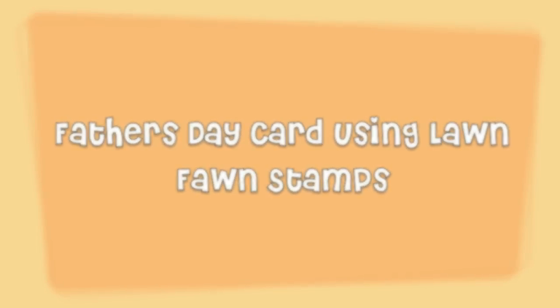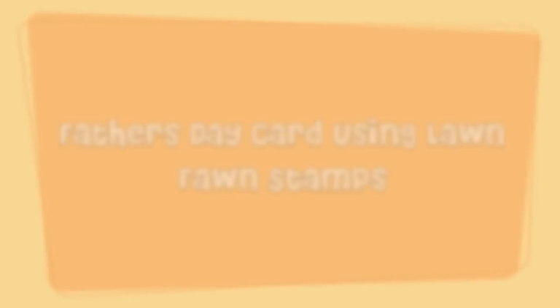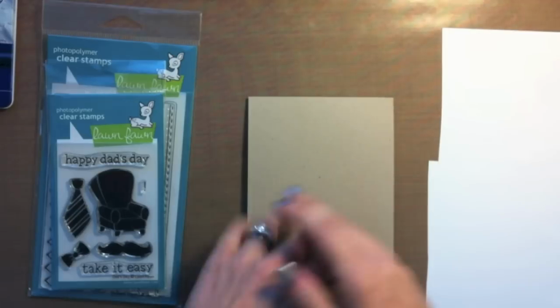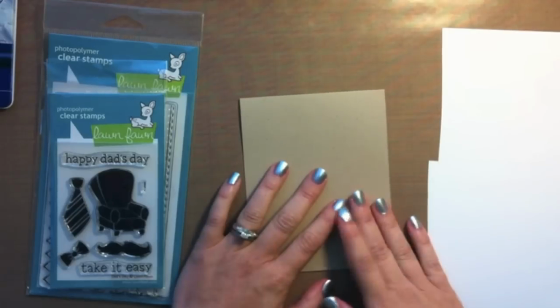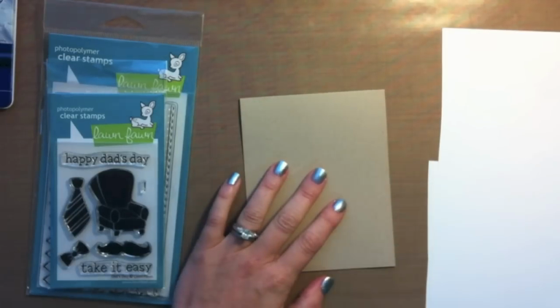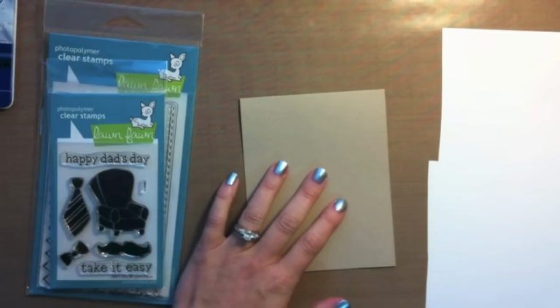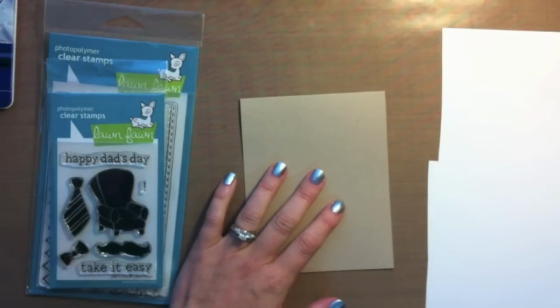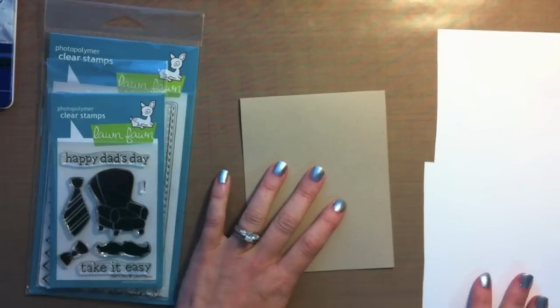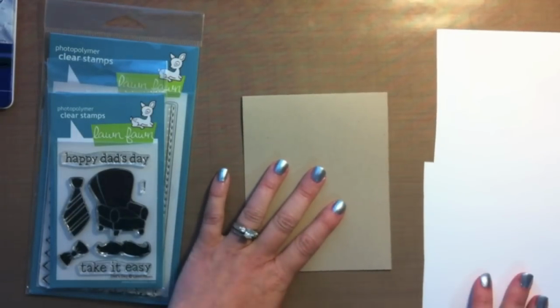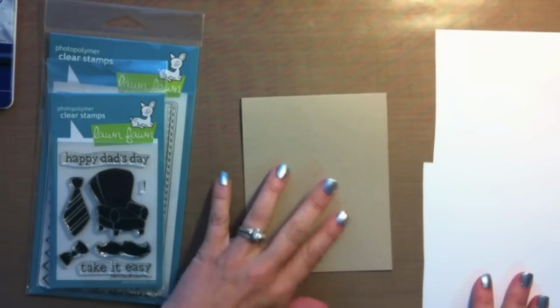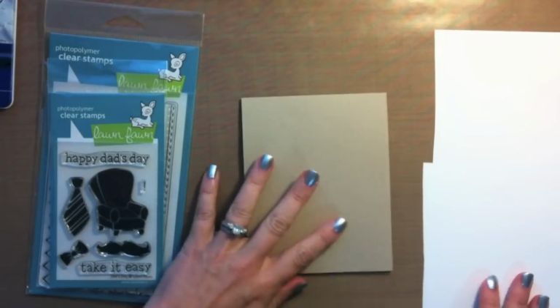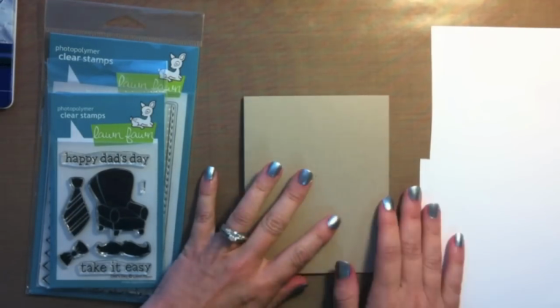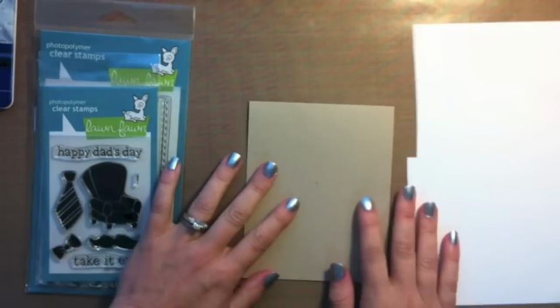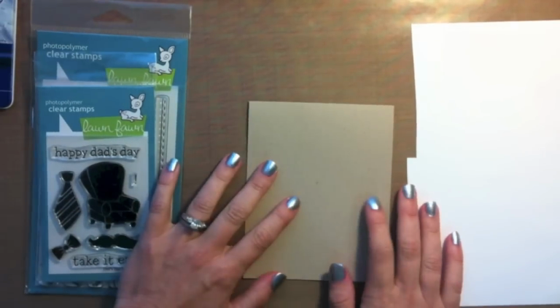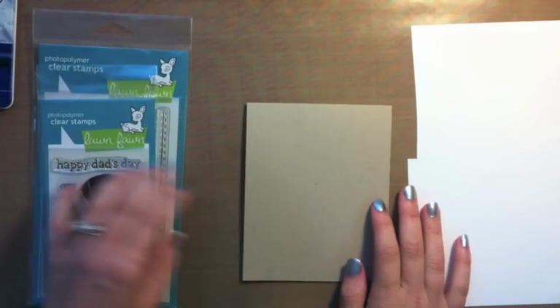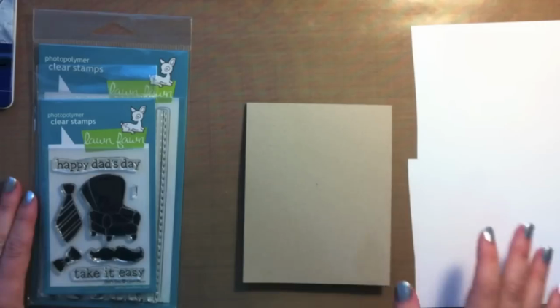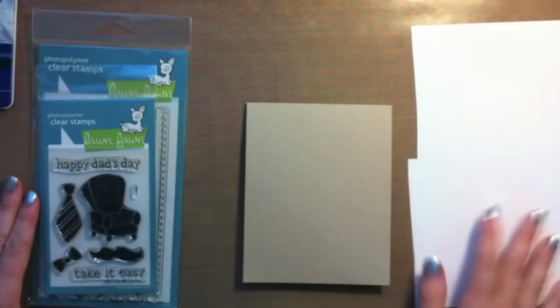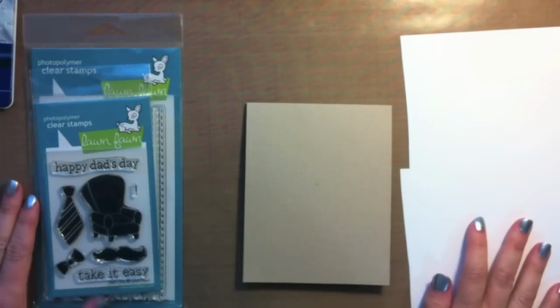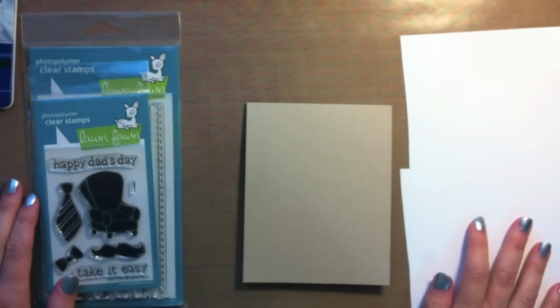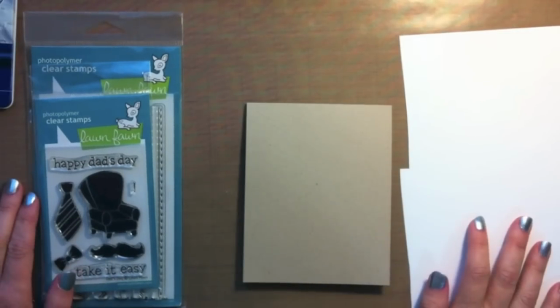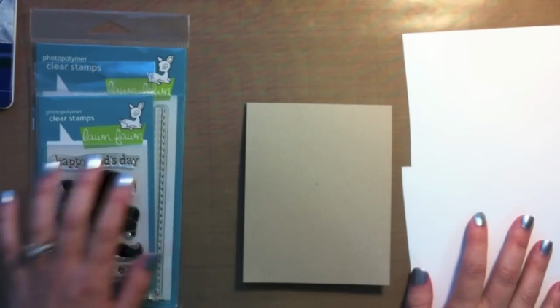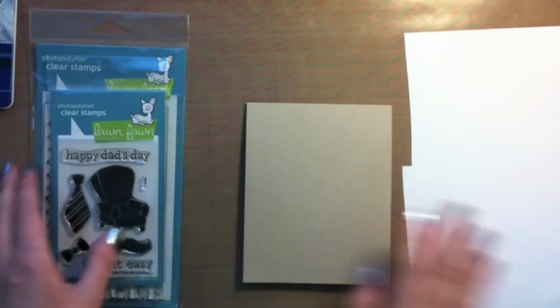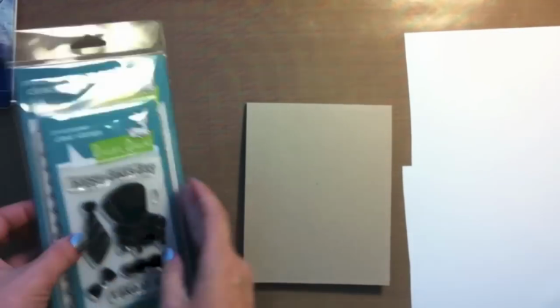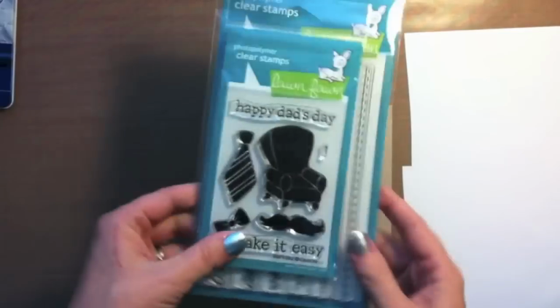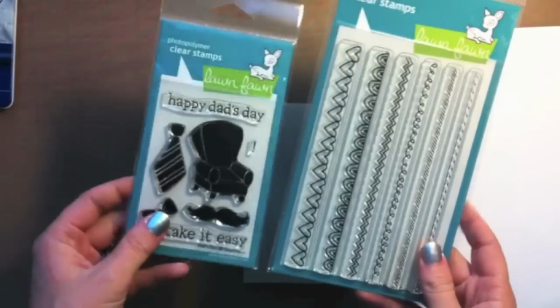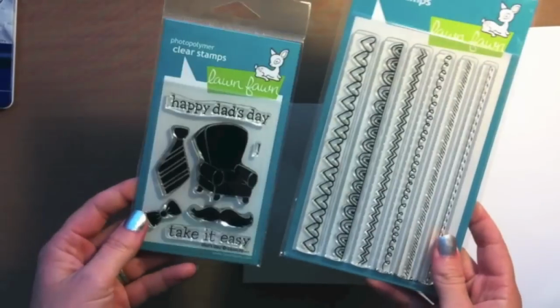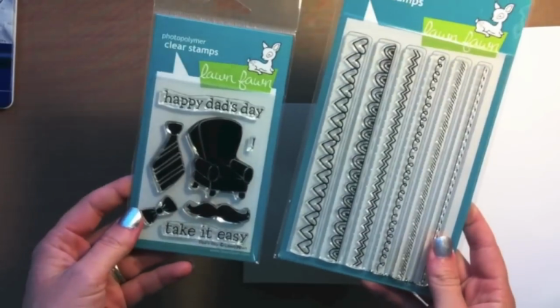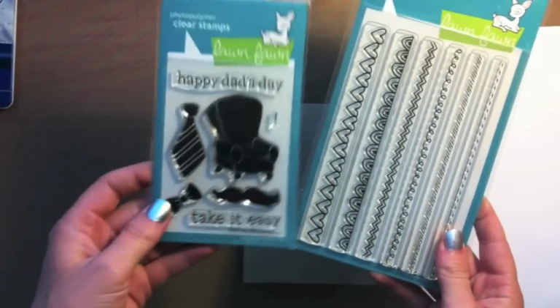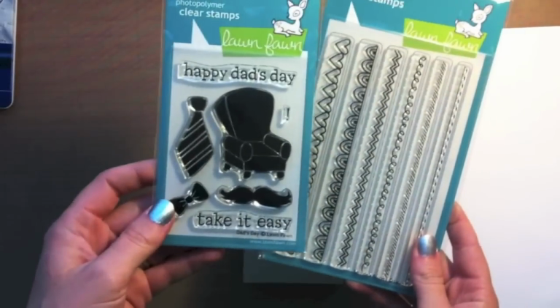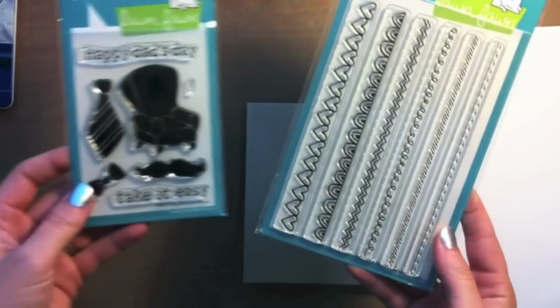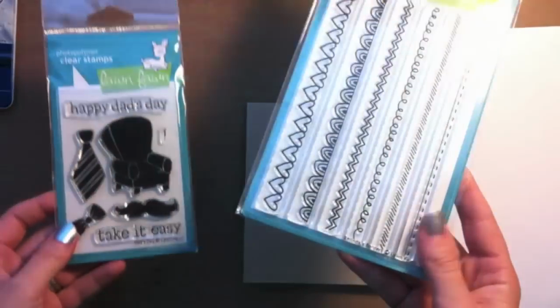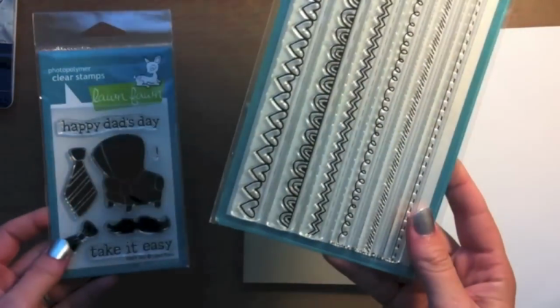Hi everyone! I'm here today to show you a card from start to finish. I'm making a Father's Day card using some Lawn Fawn stamp sets from their newest release. I'm using Dad's Day and Belinda's Border.